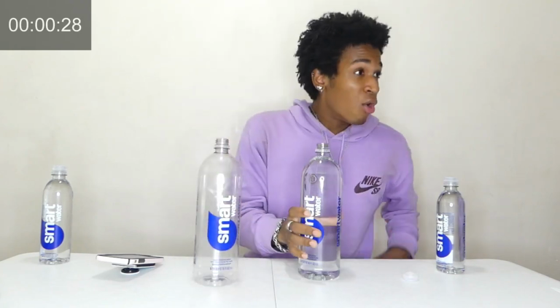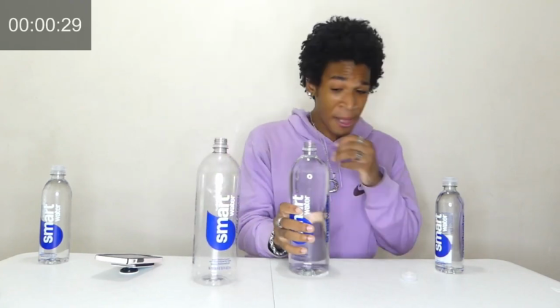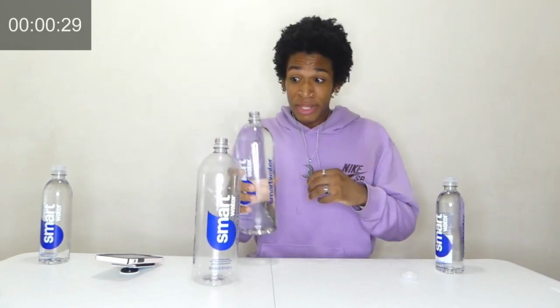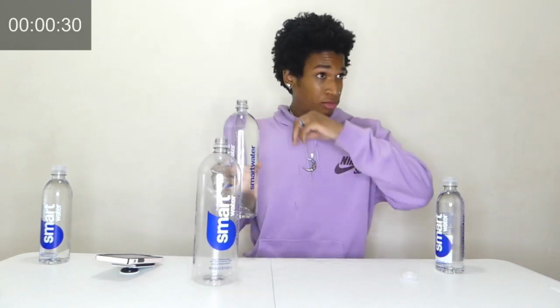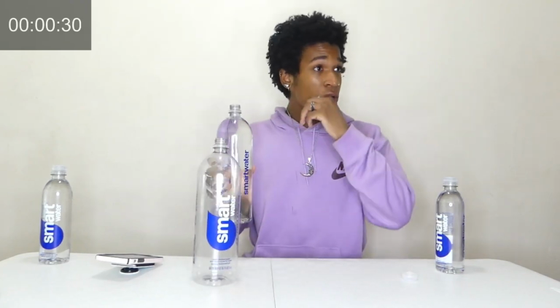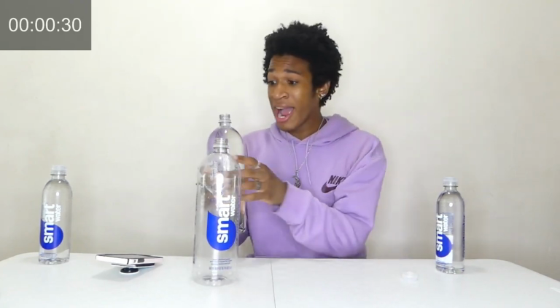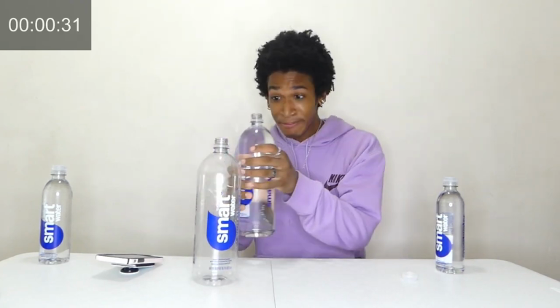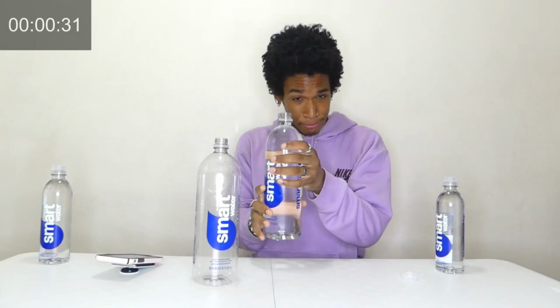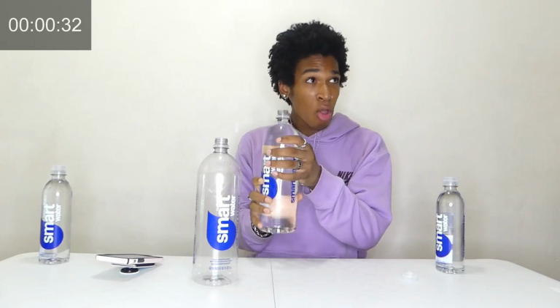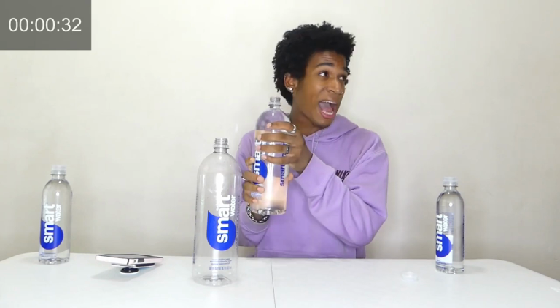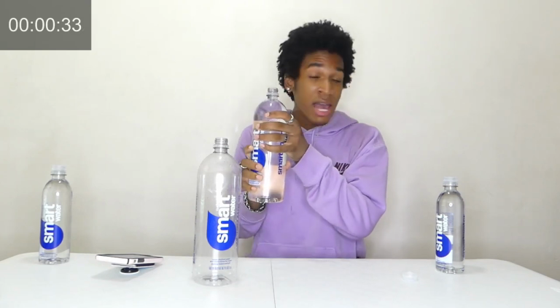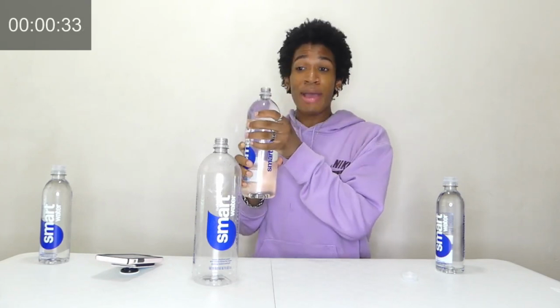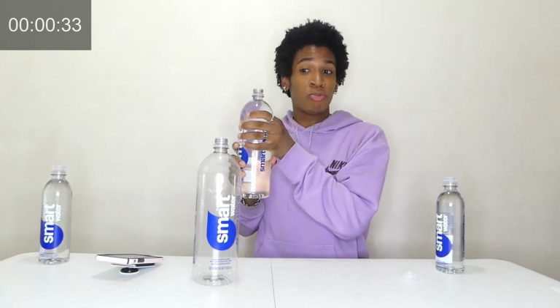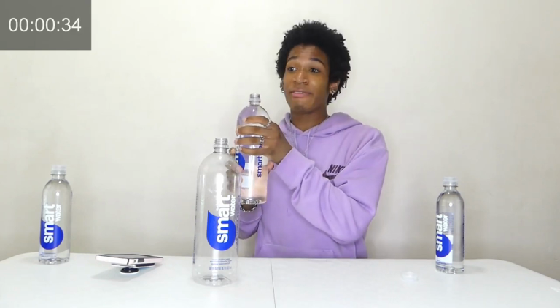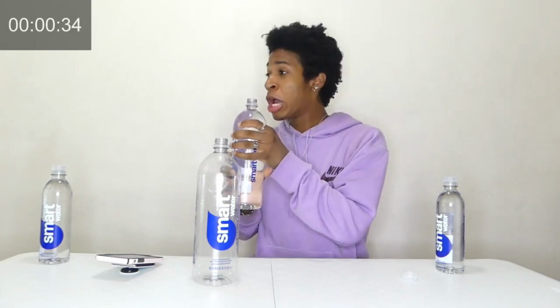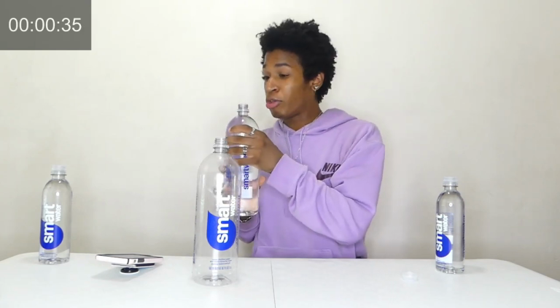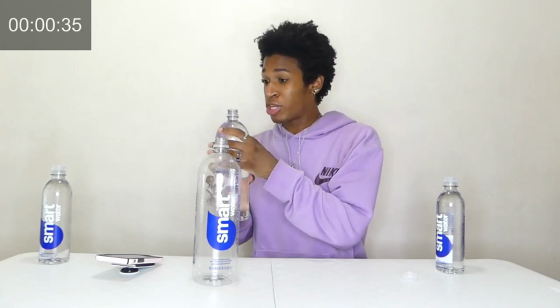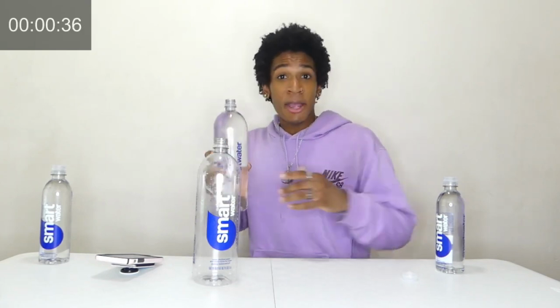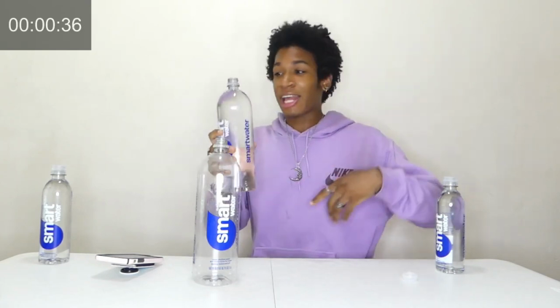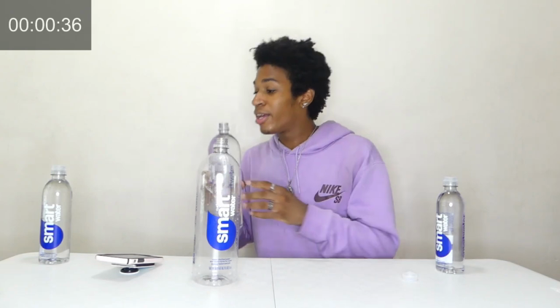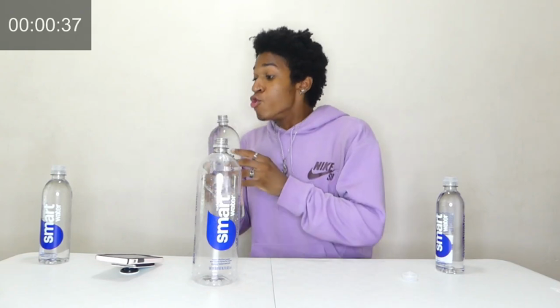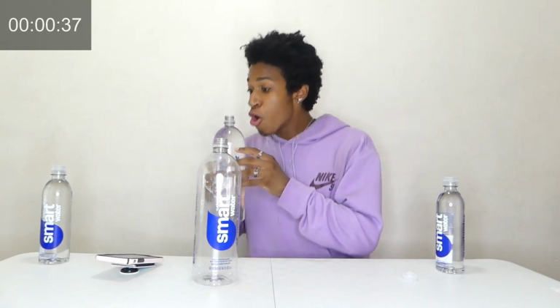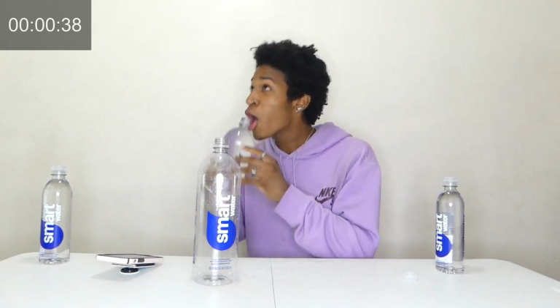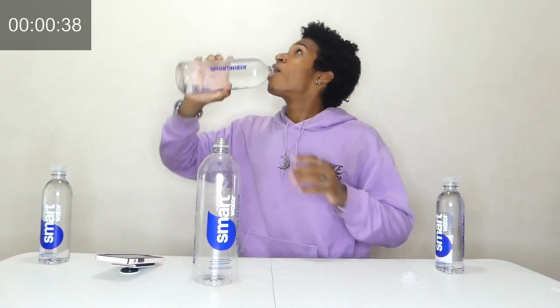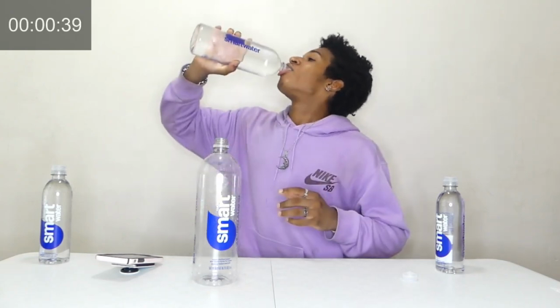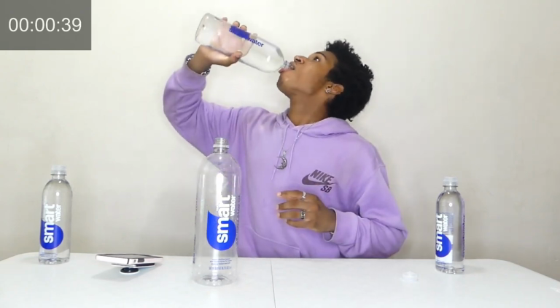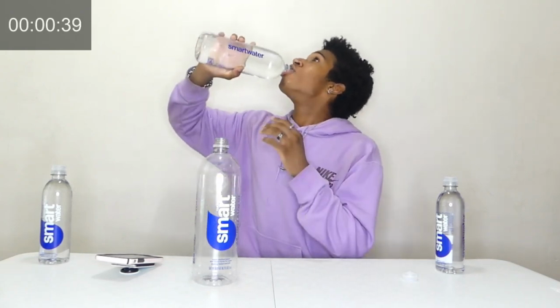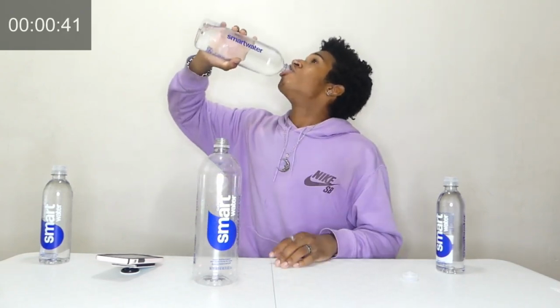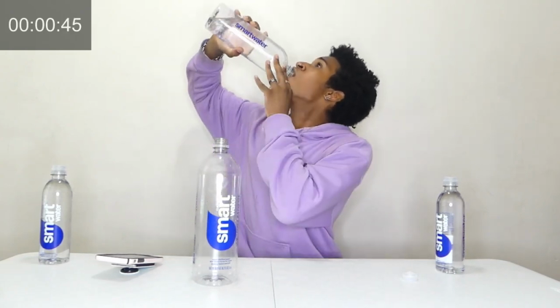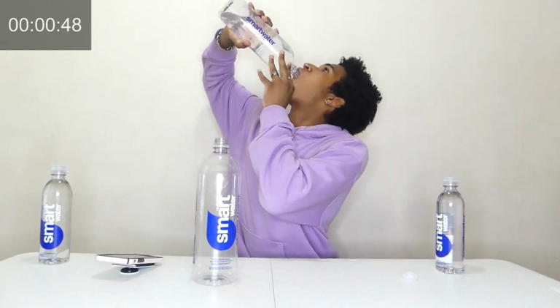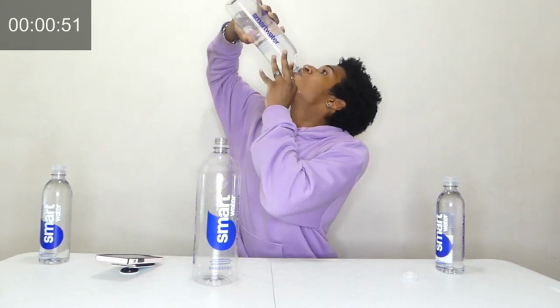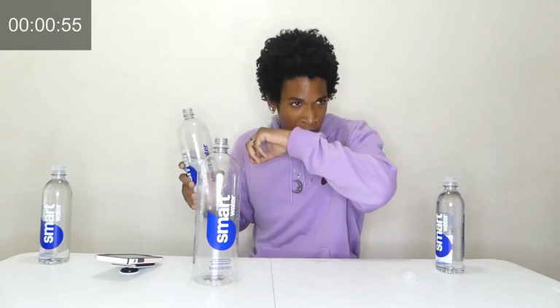Oh my god, it's the best tasting water ever. Holy smokes. Here we go, last one!